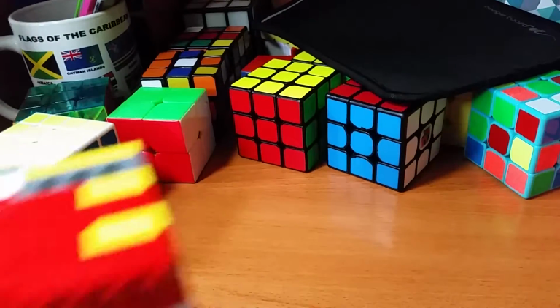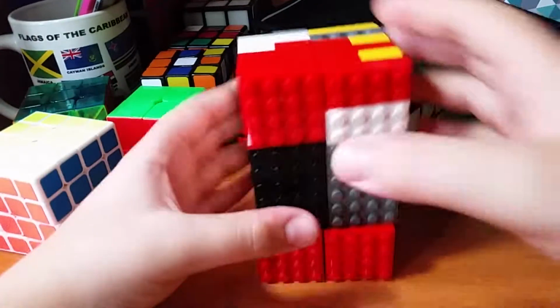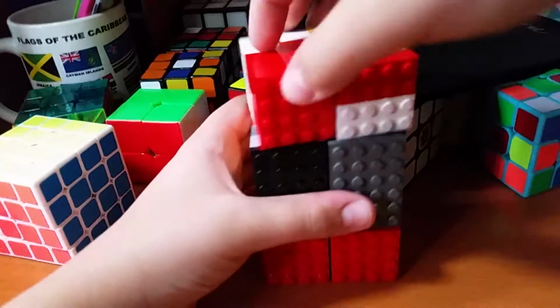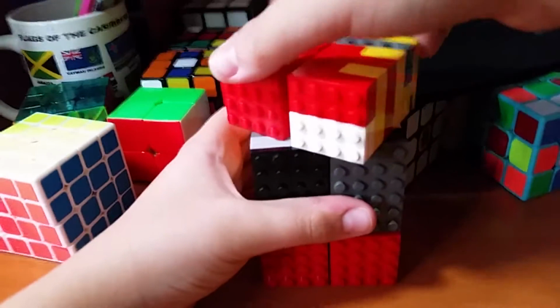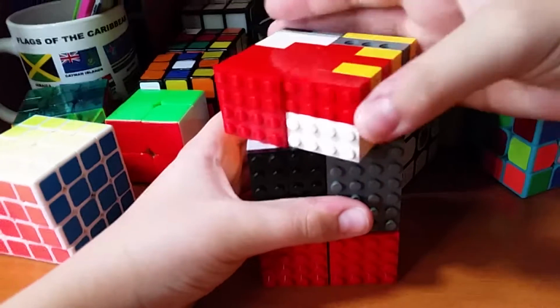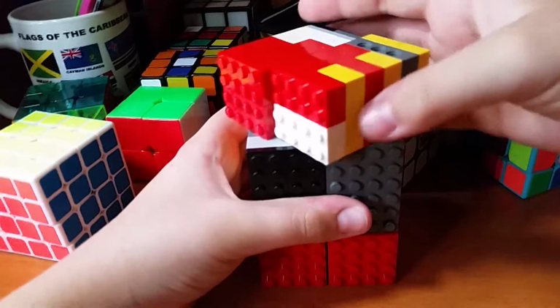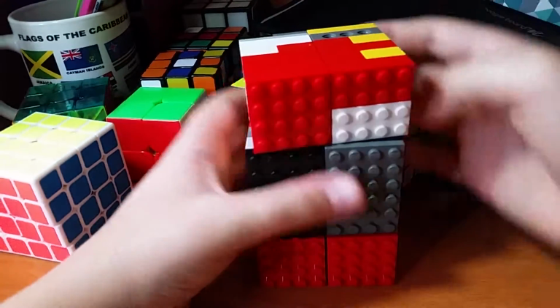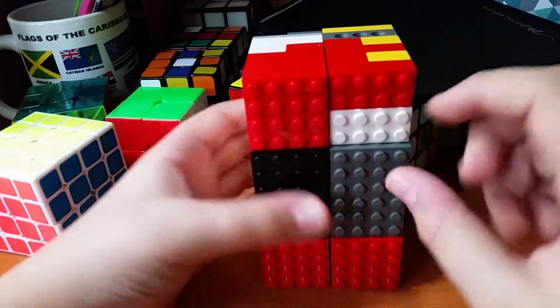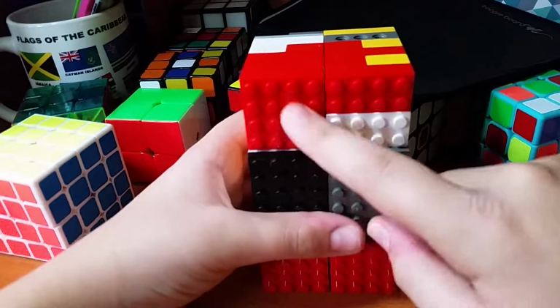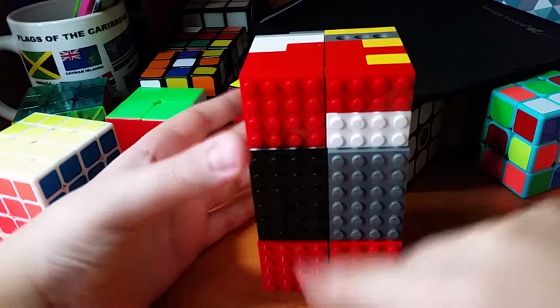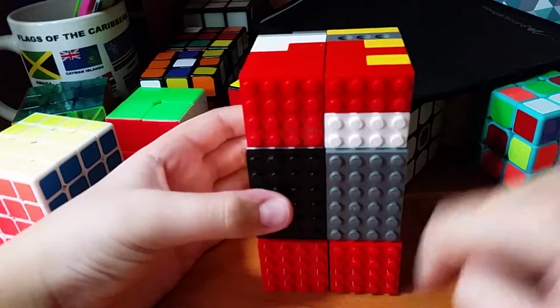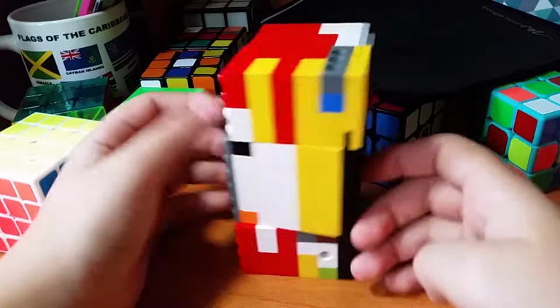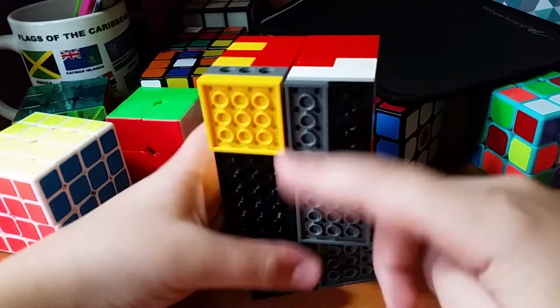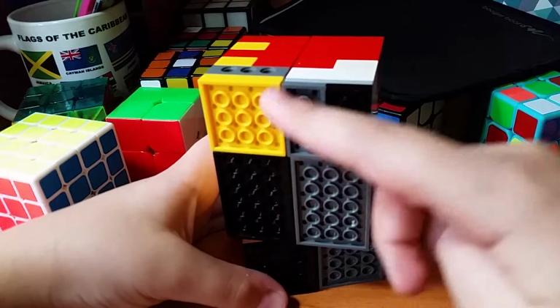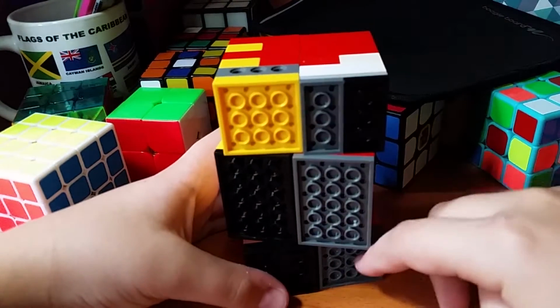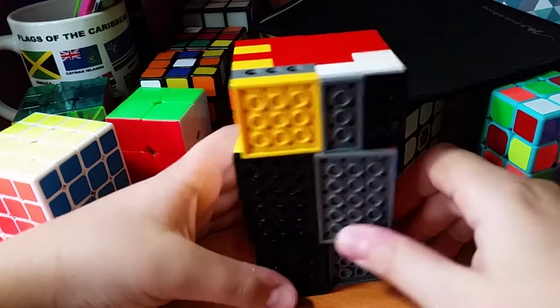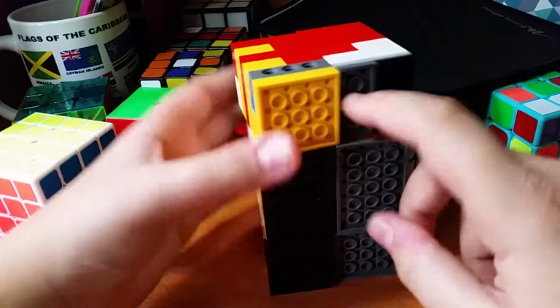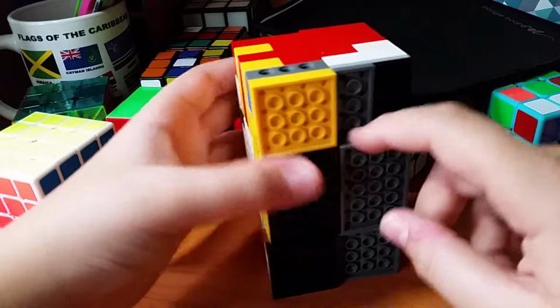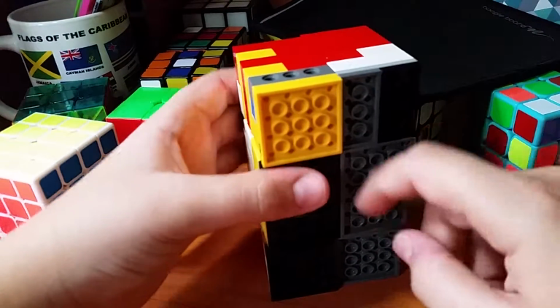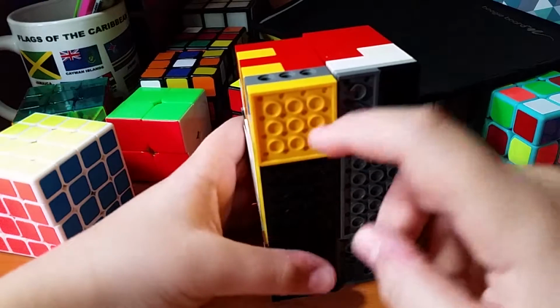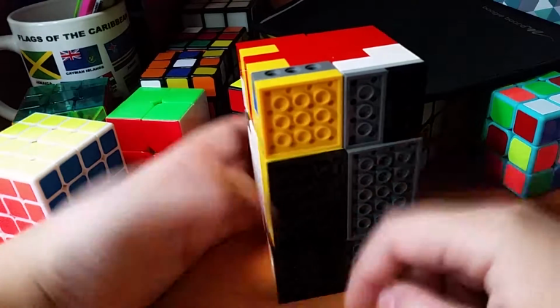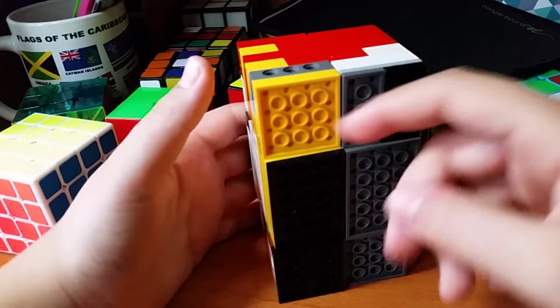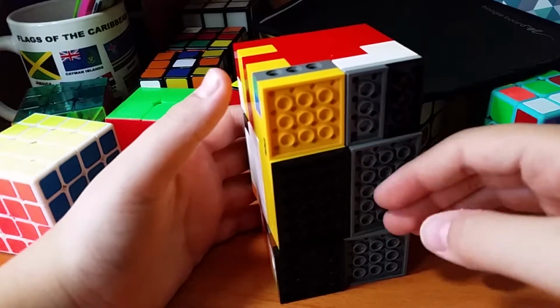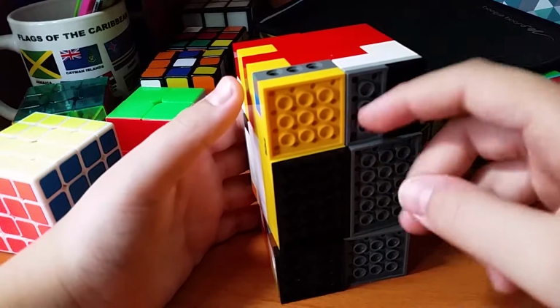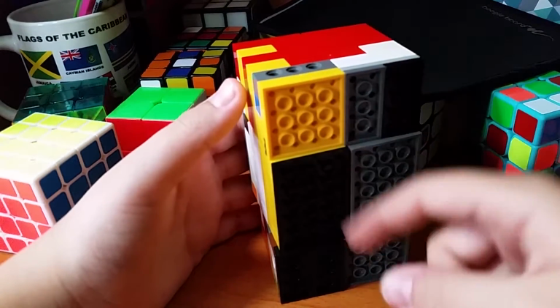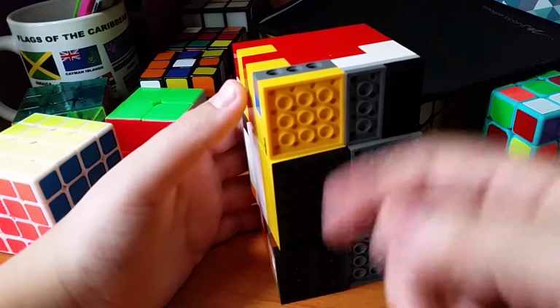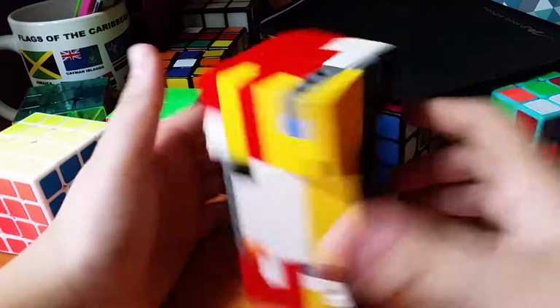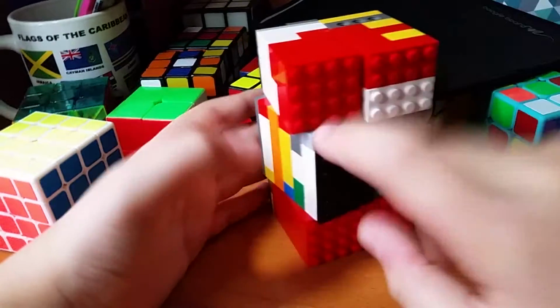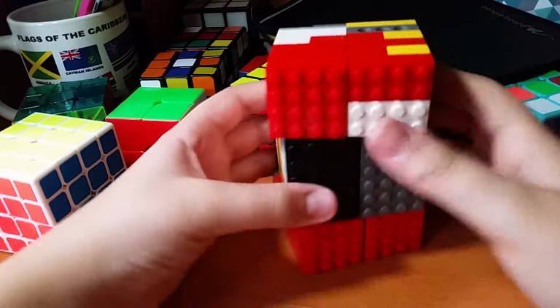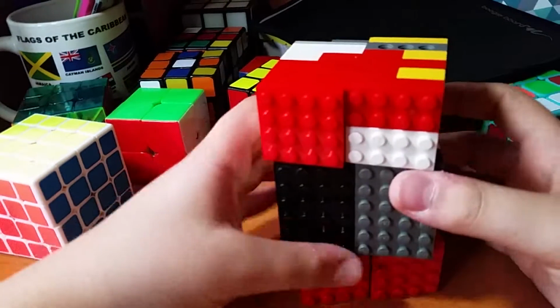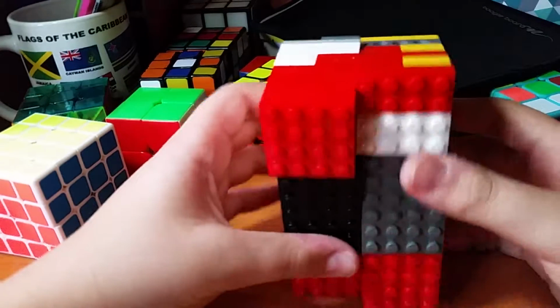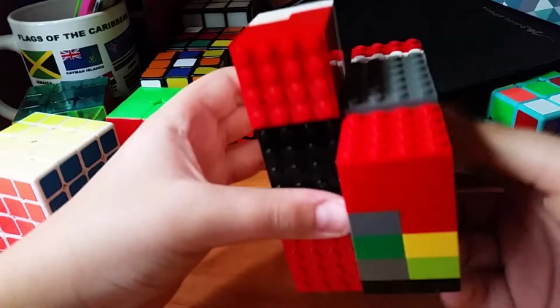I'm gonna put it into a checkerboard pattern. I'll say this is the white side and this is the yellow side — the ones with the notches in the back are yellow, and this is white. So I'm gonna put it in a checkerboard pattern.